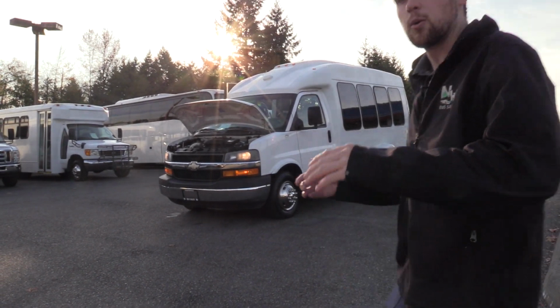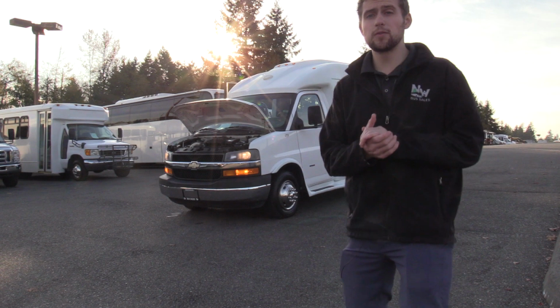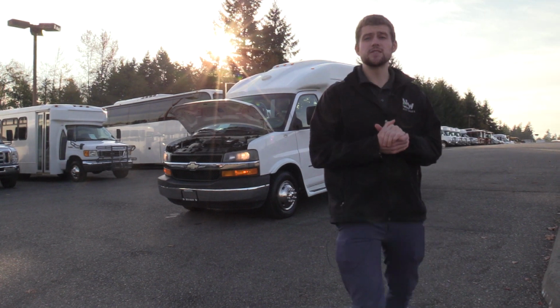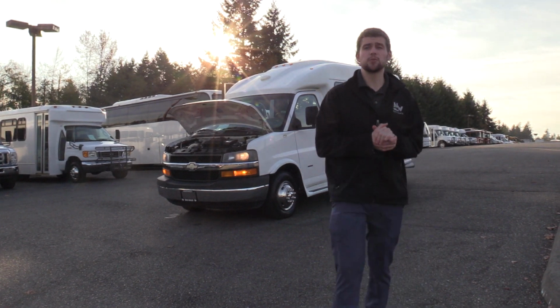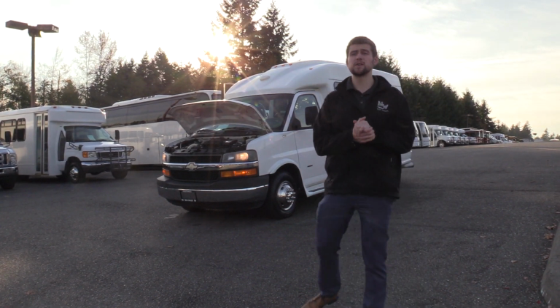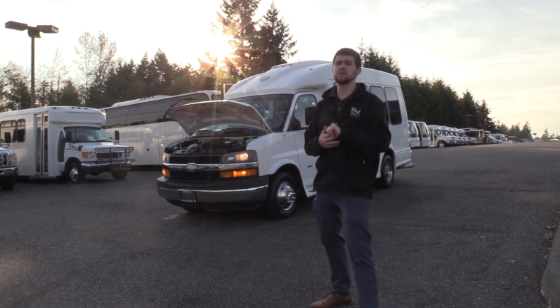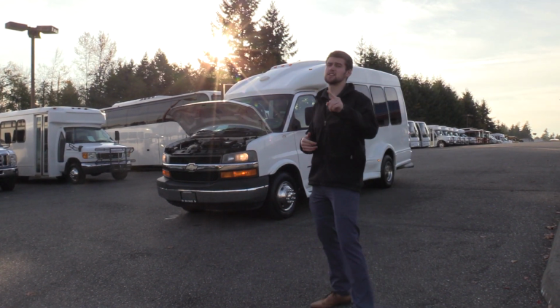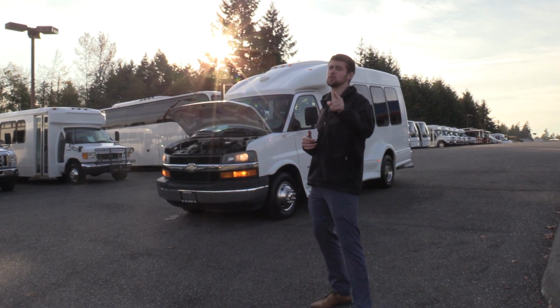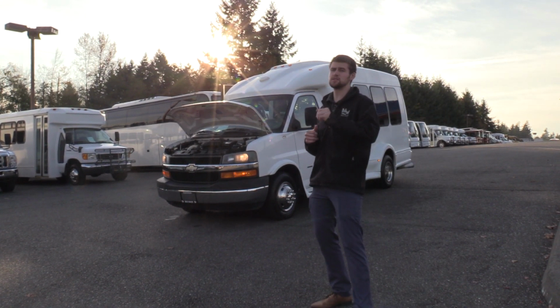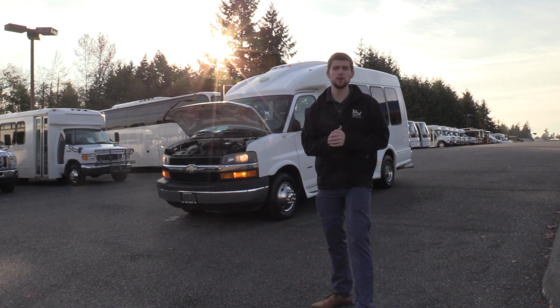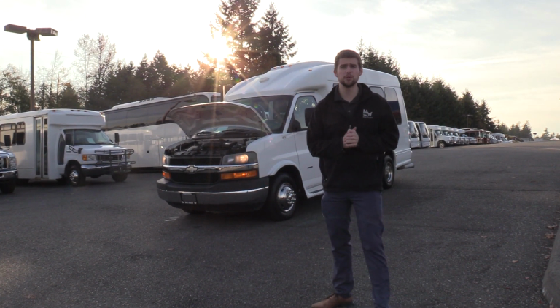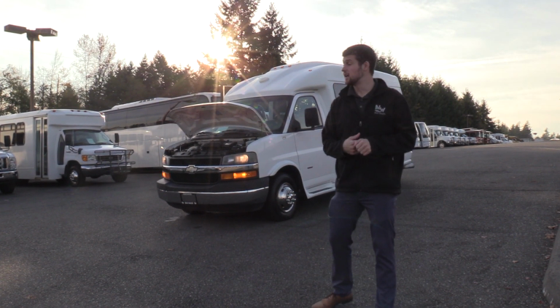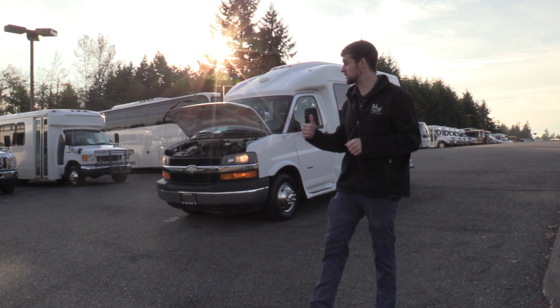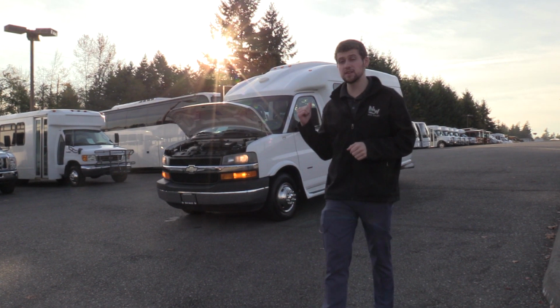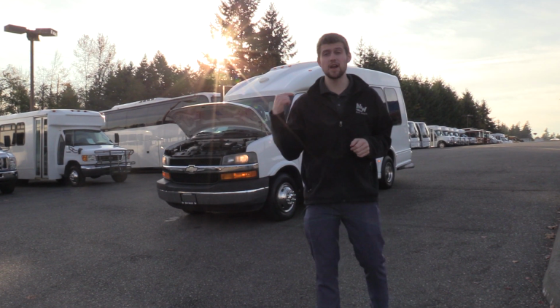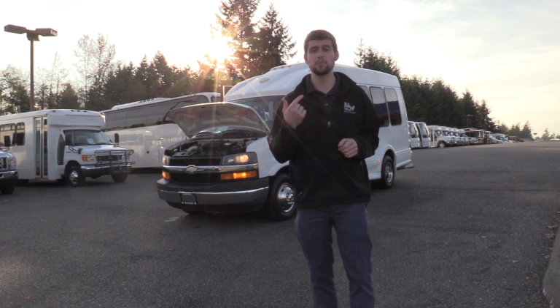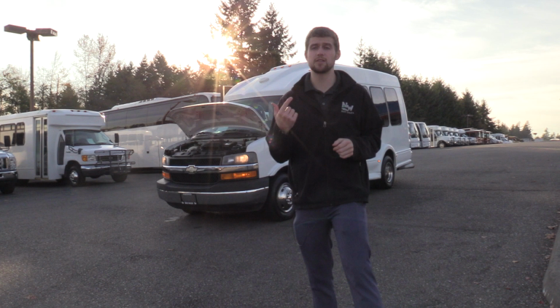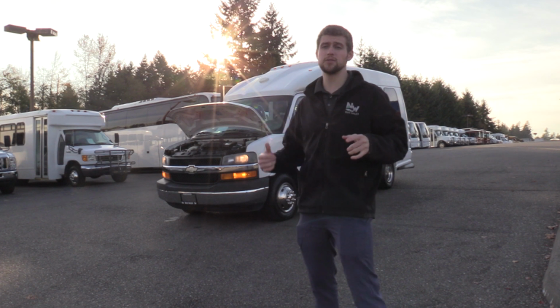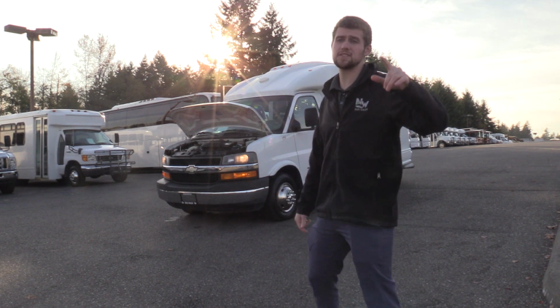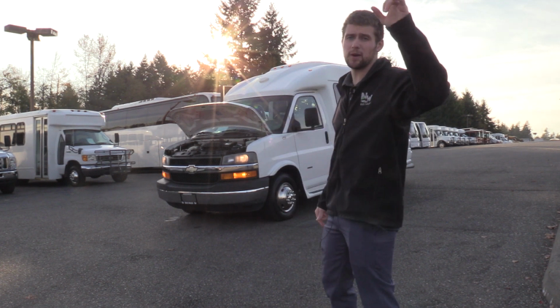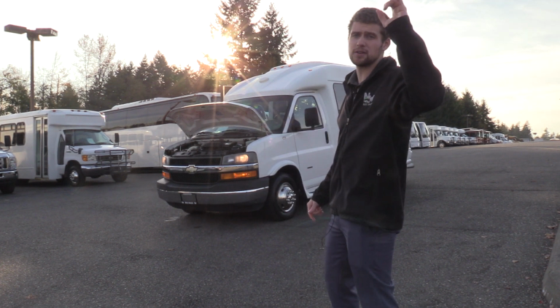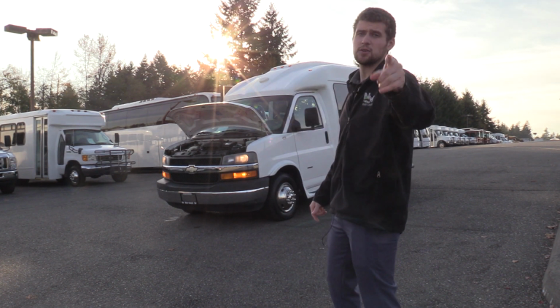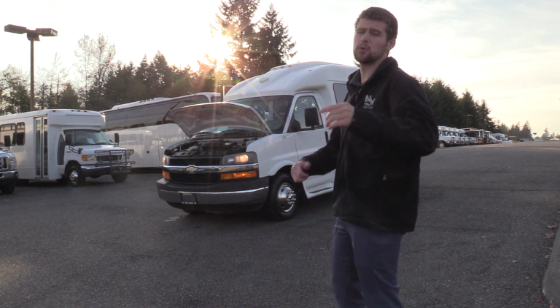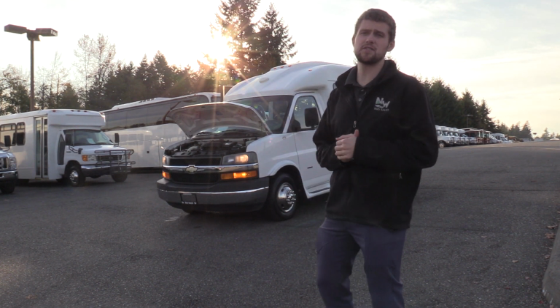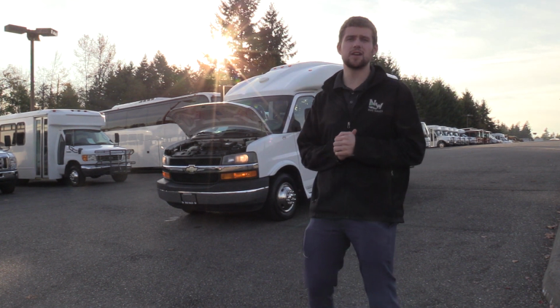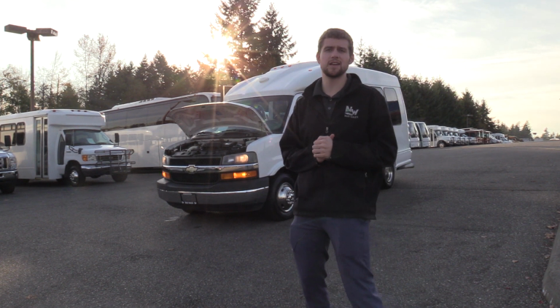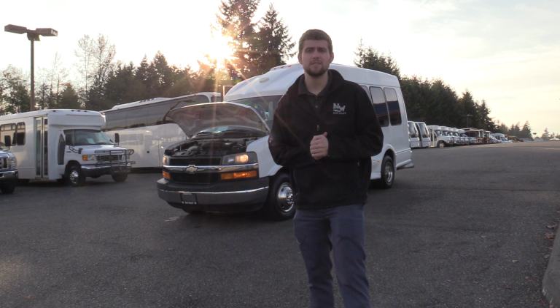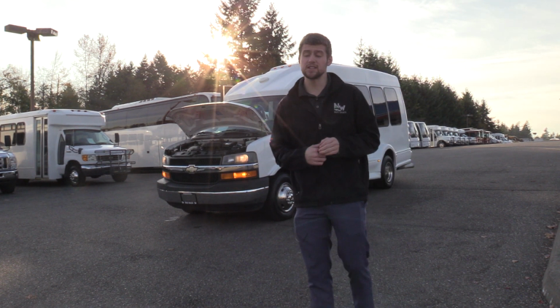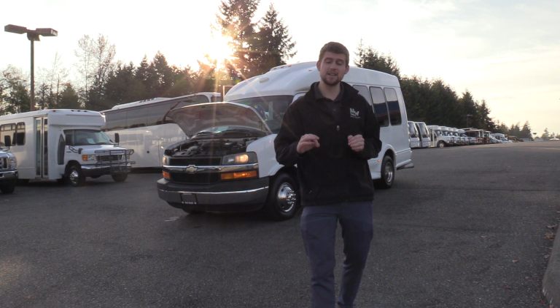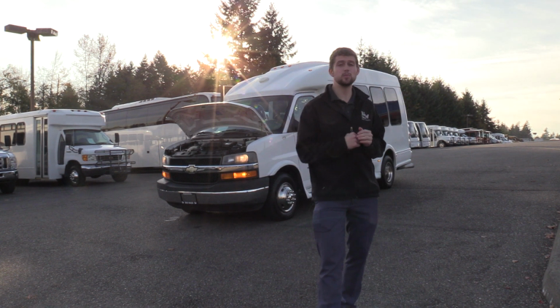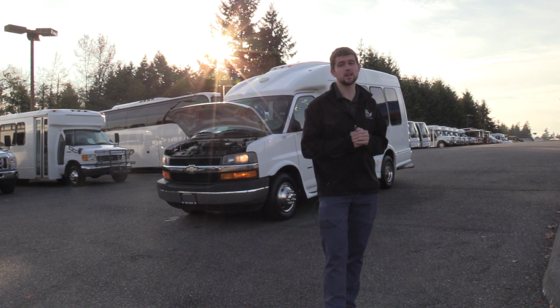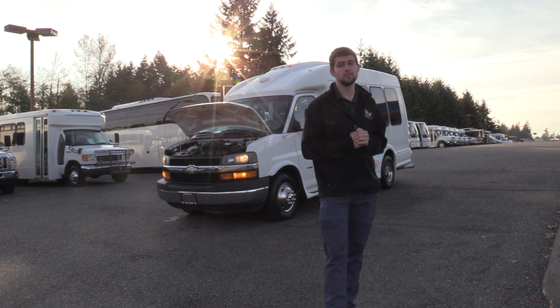Thank you for watching this Northwest Bus Sales exclusive video tour. If you like this bus or any other buses on our lot, you can call us at 1-800-231-7099 or visit us at NWBus.com.